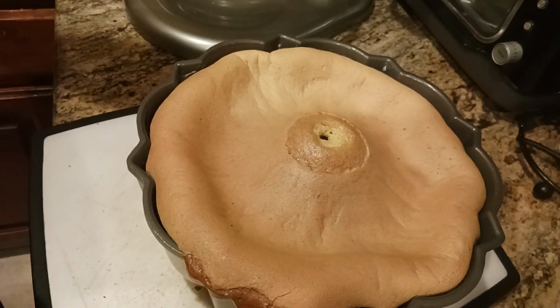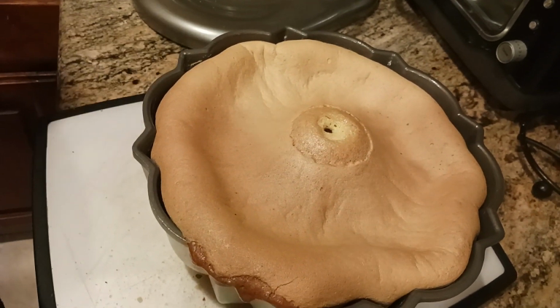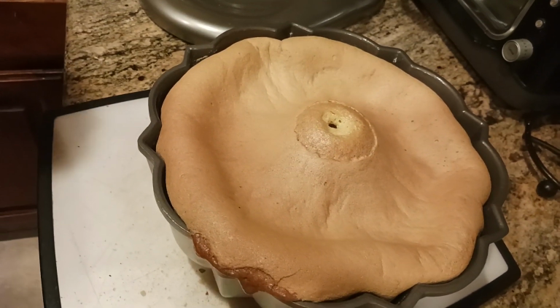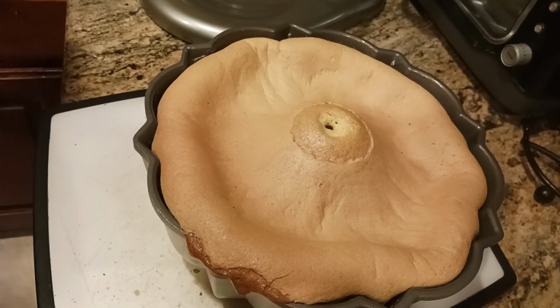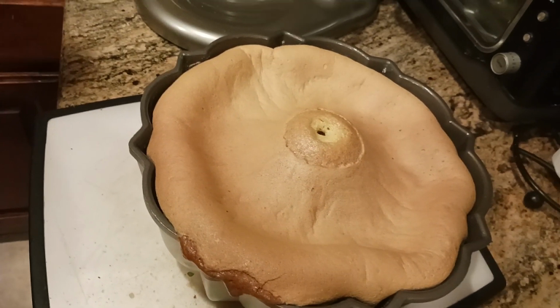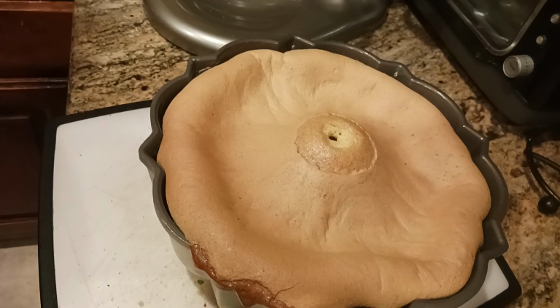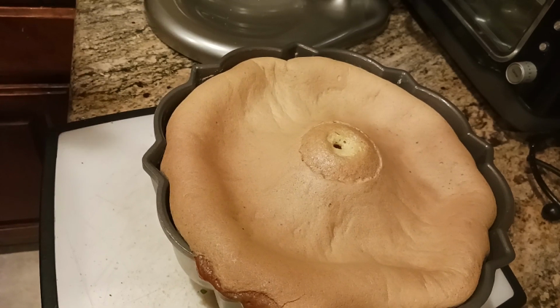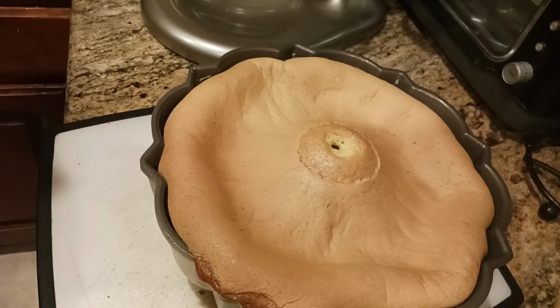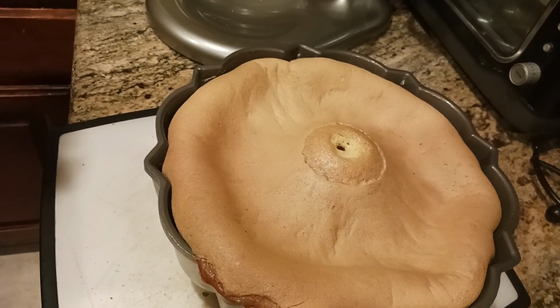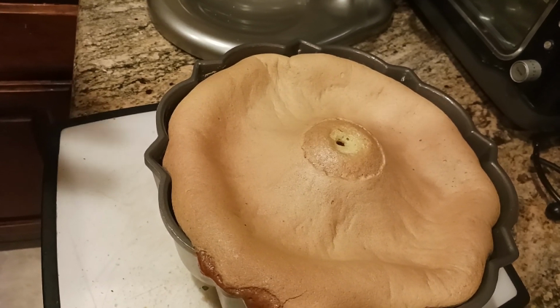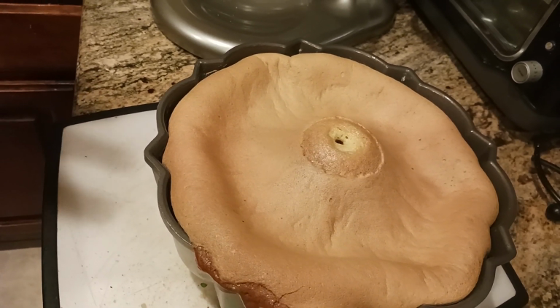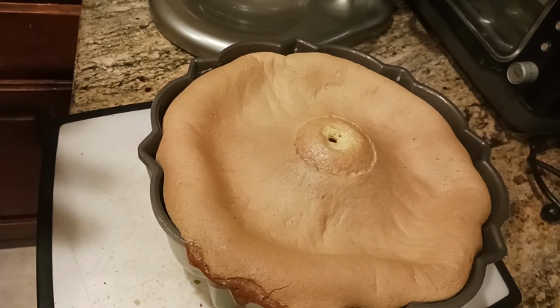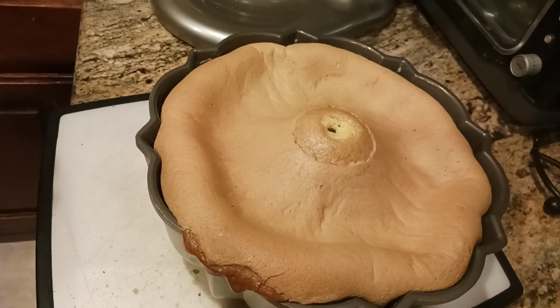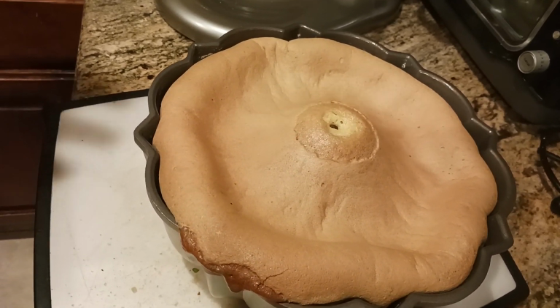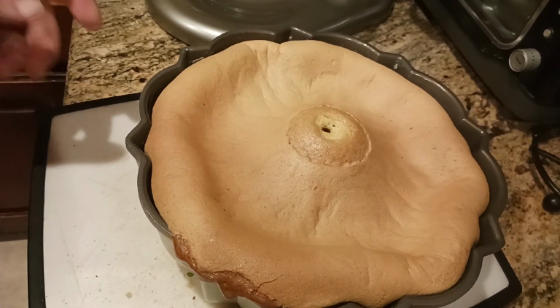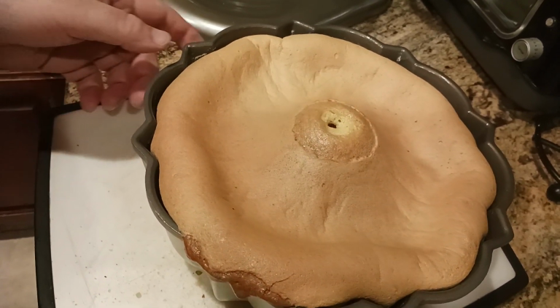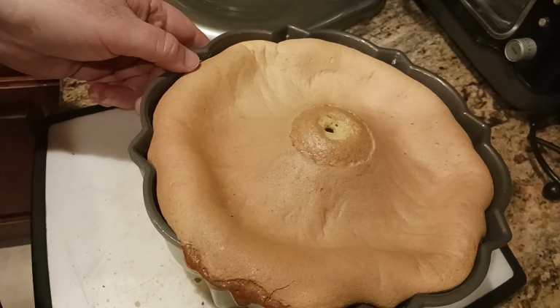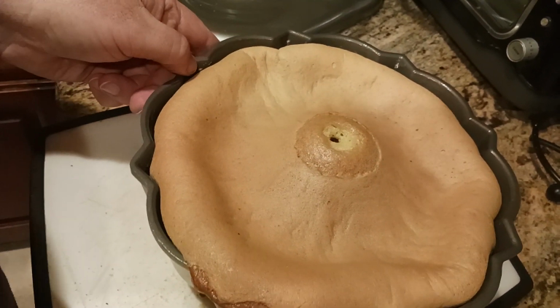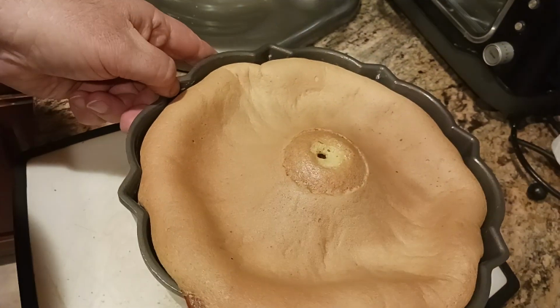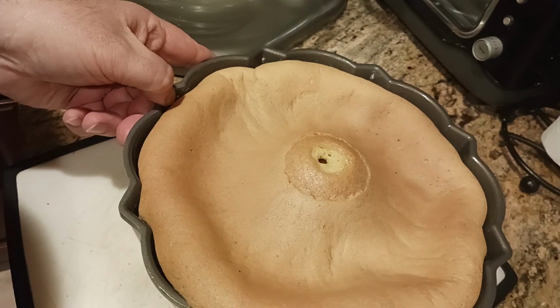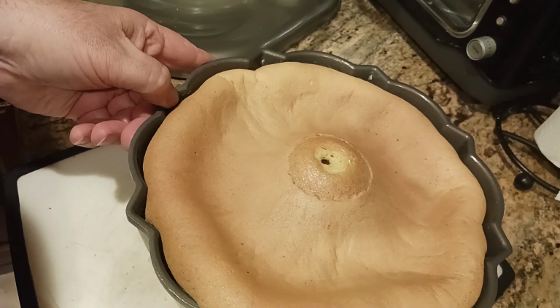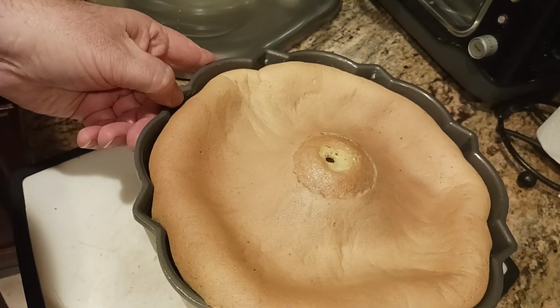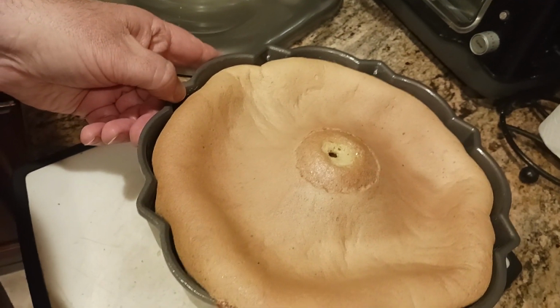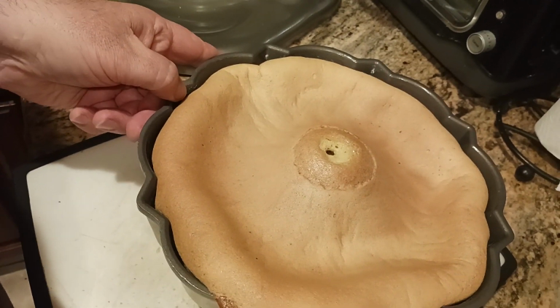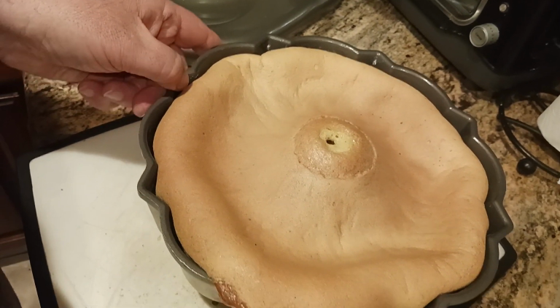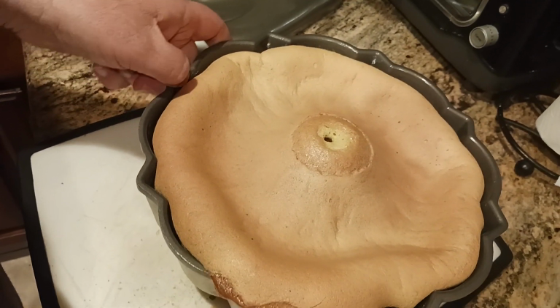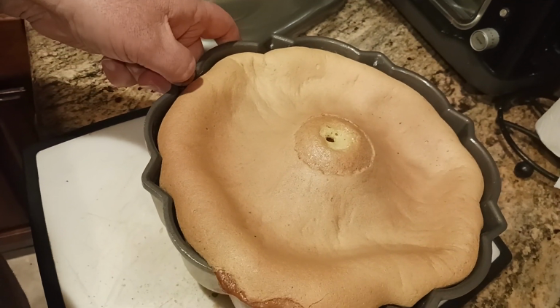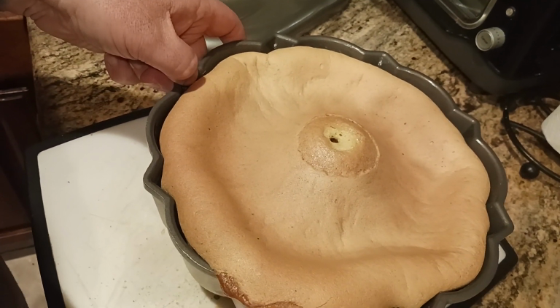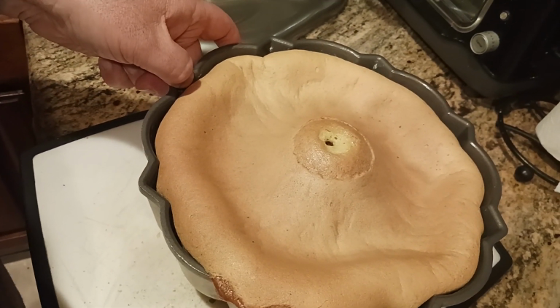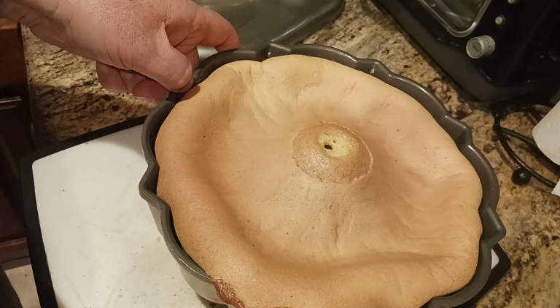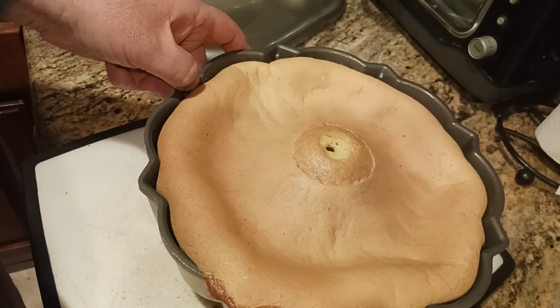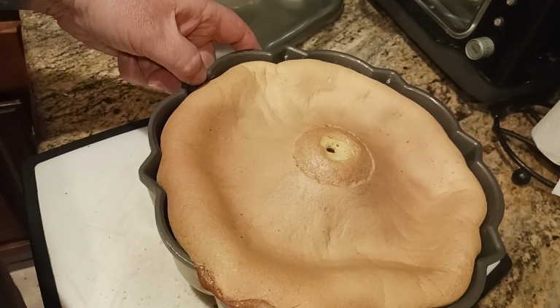This is a pan de España, which is very similar to like an angel food cake or a sponge cake, except so much more airier and fluffier and just absolutely delicious.